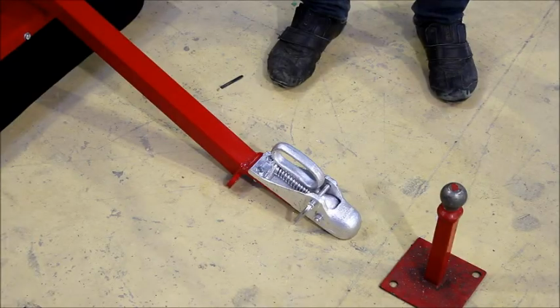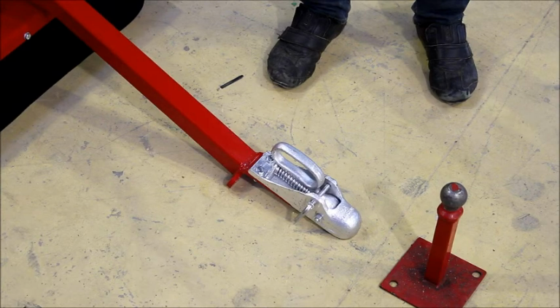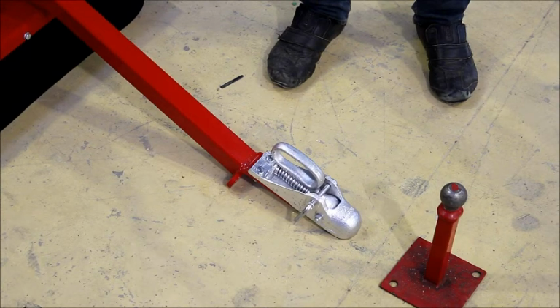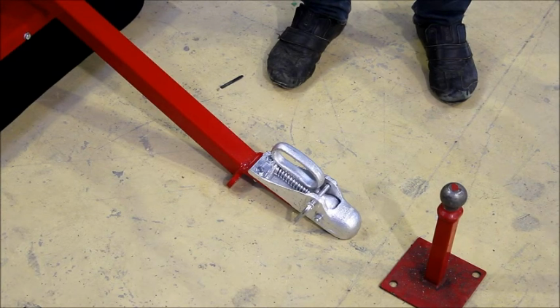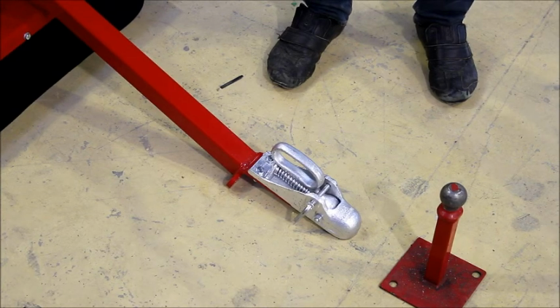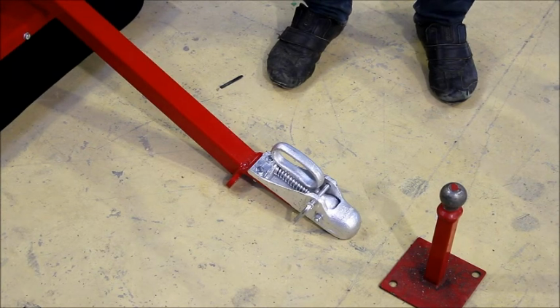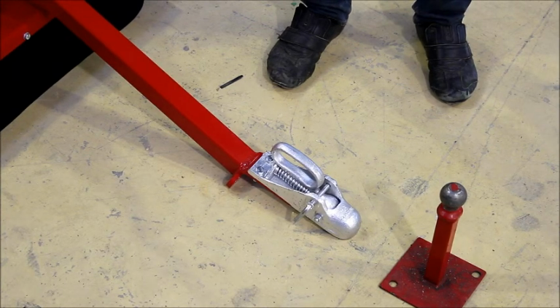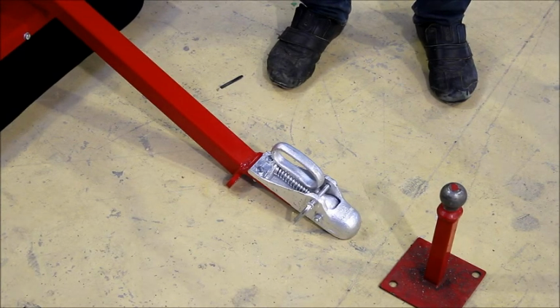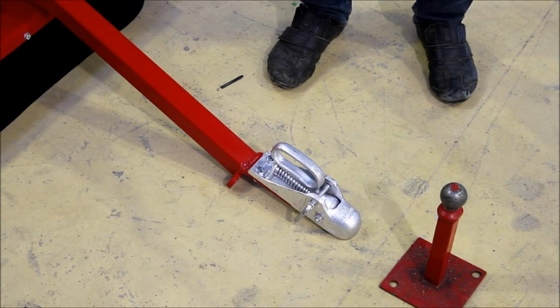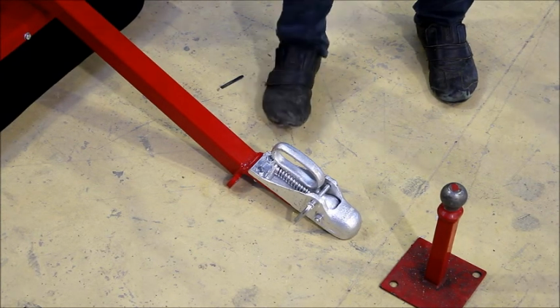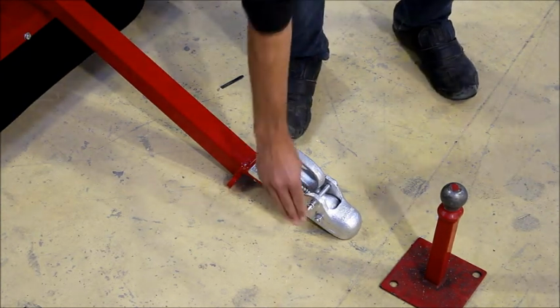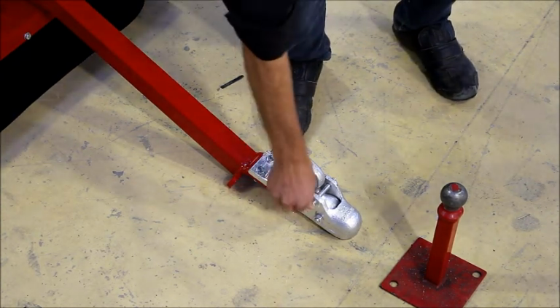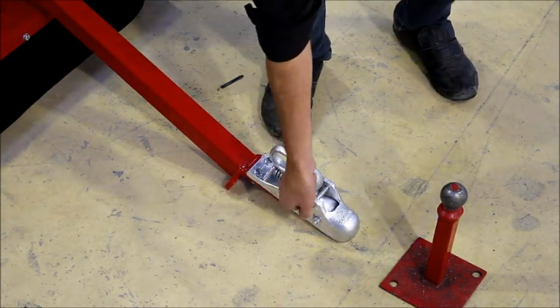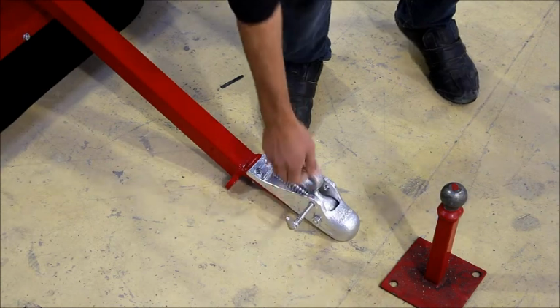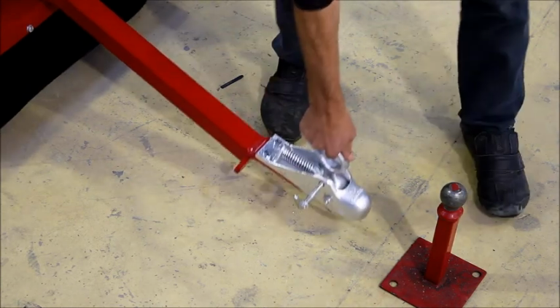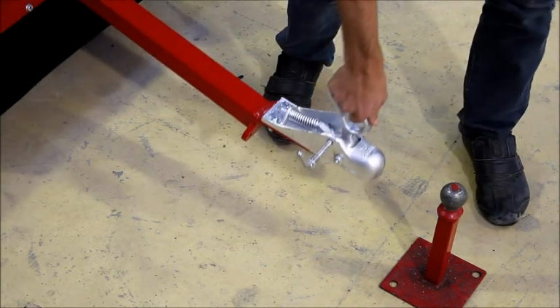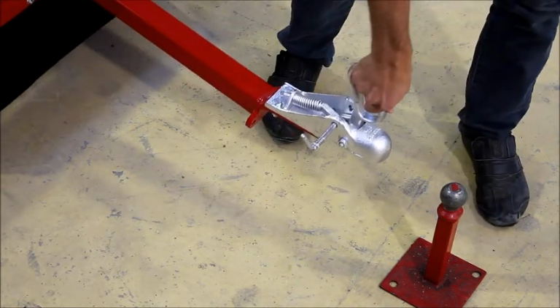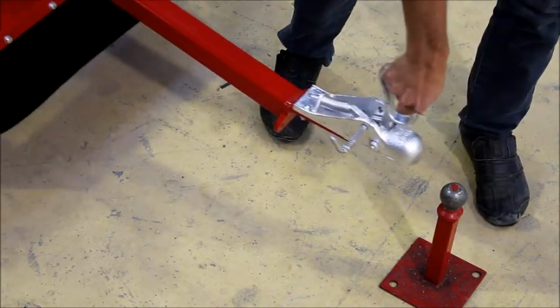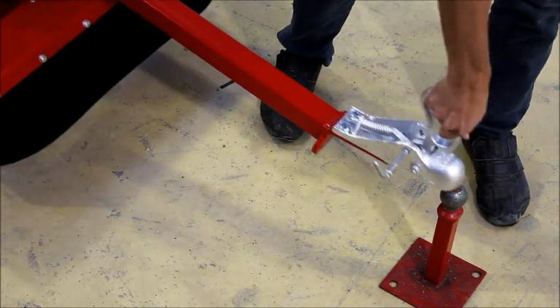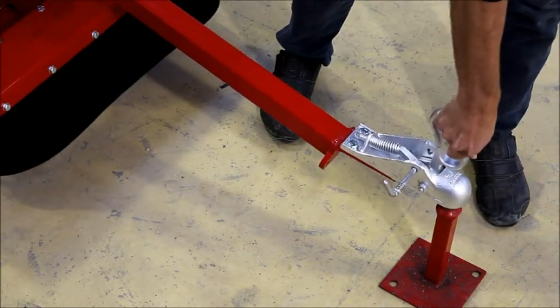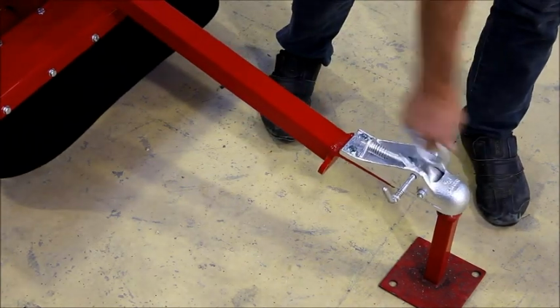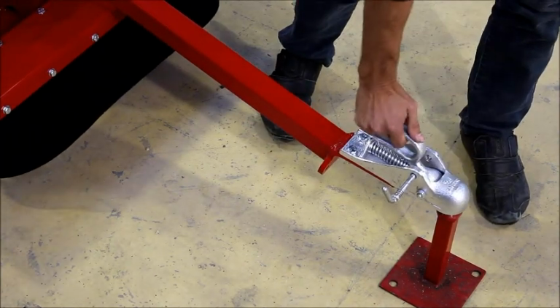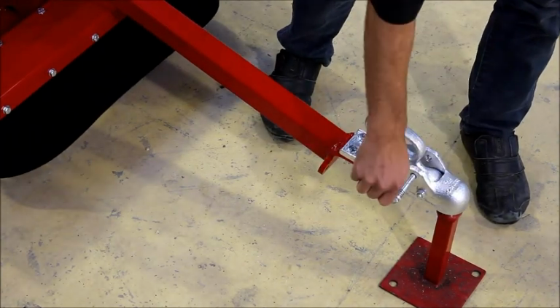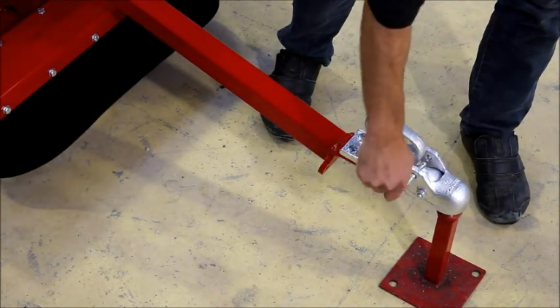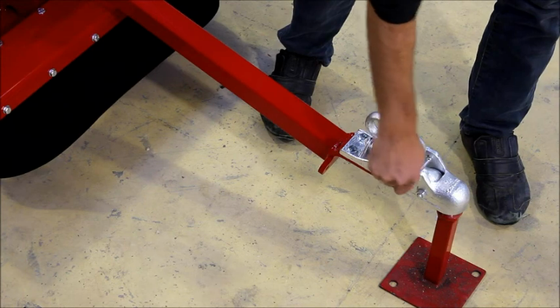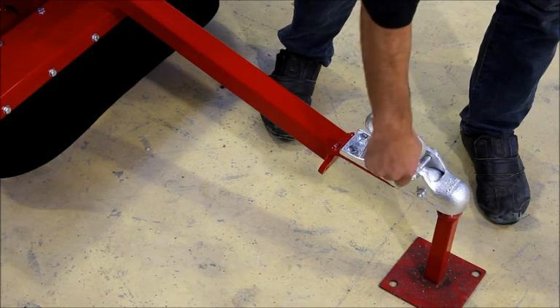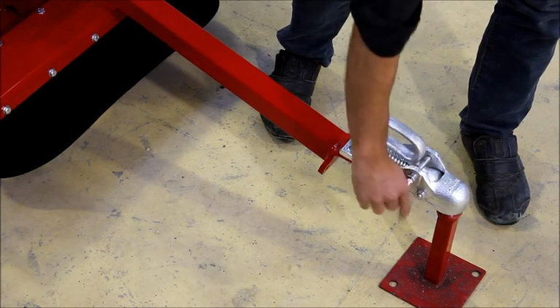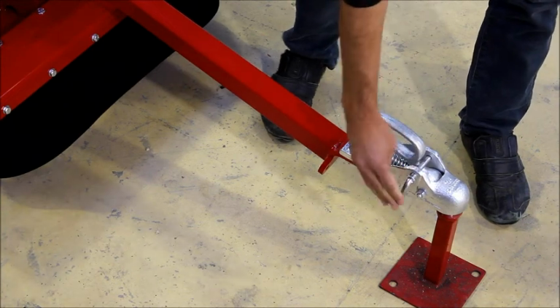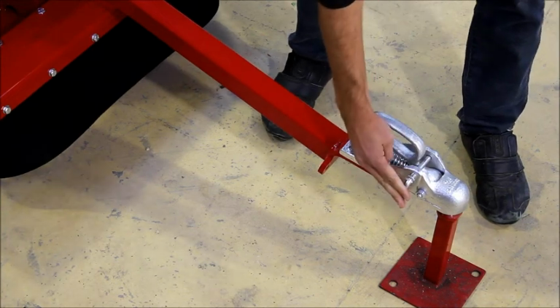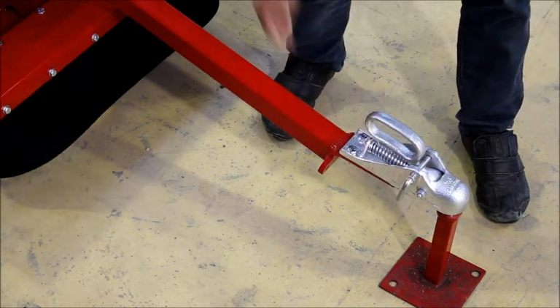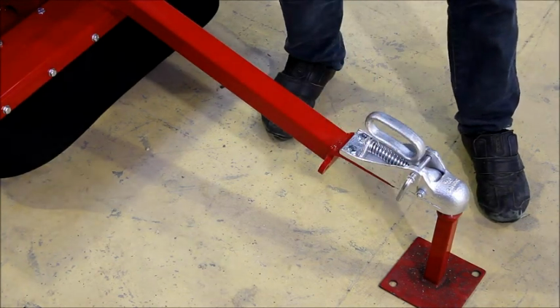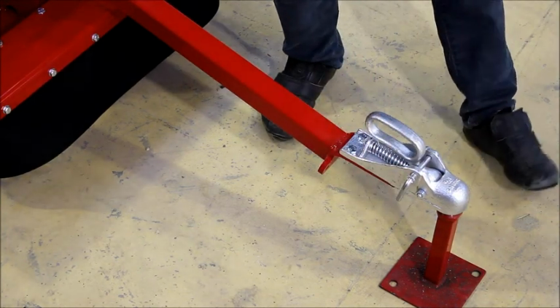The first step in the start up procedure is to attach your Time Collect to your tow vehicle. Ensure you correctly lock the pin once it's attached.